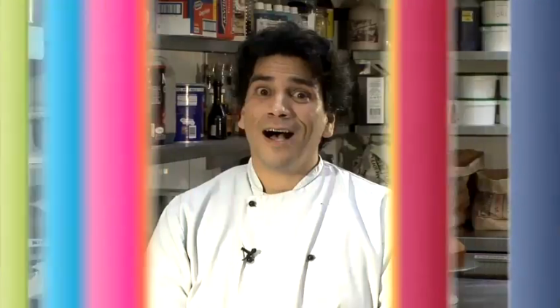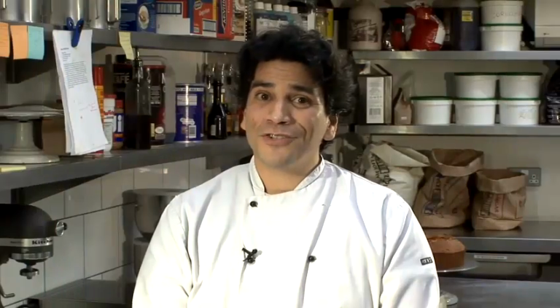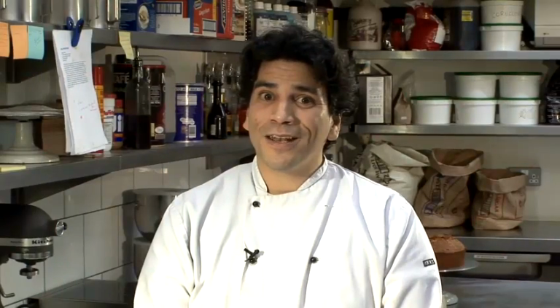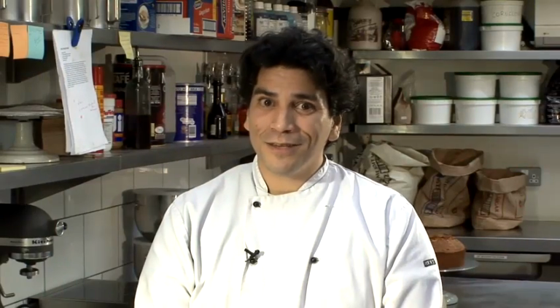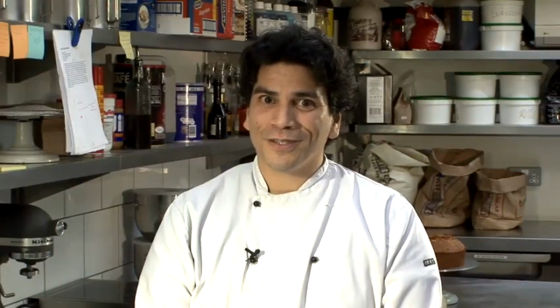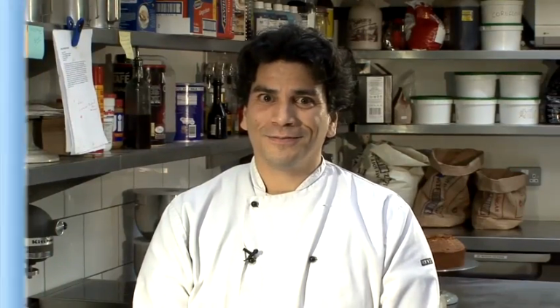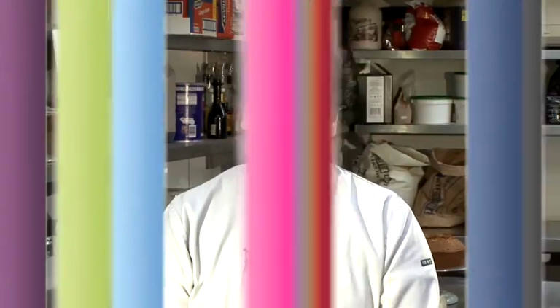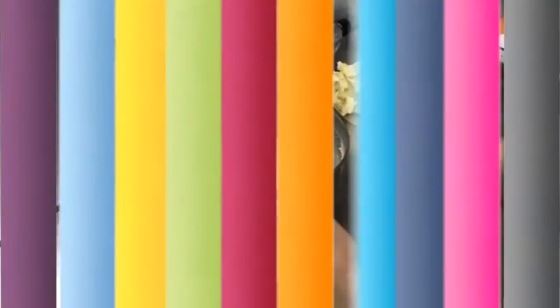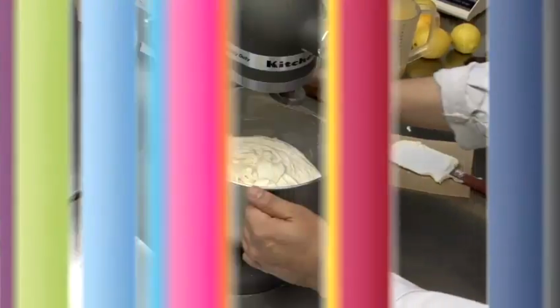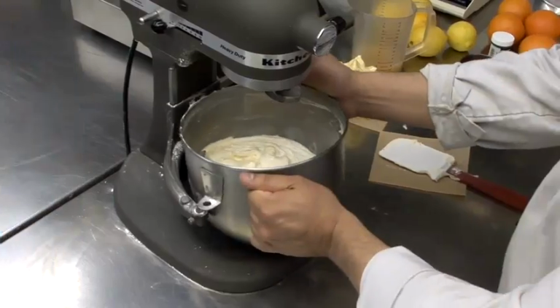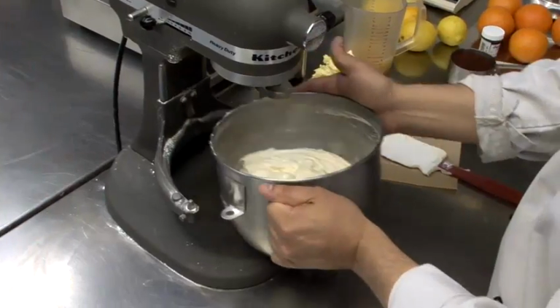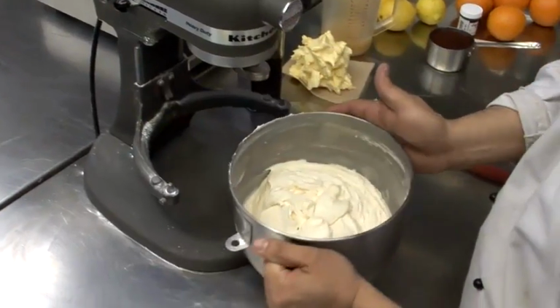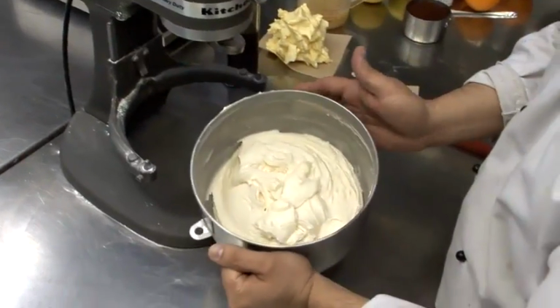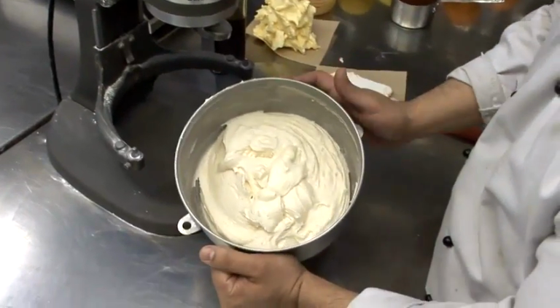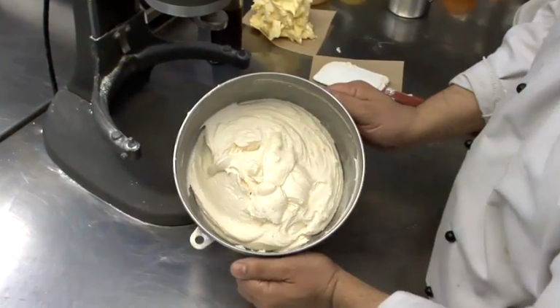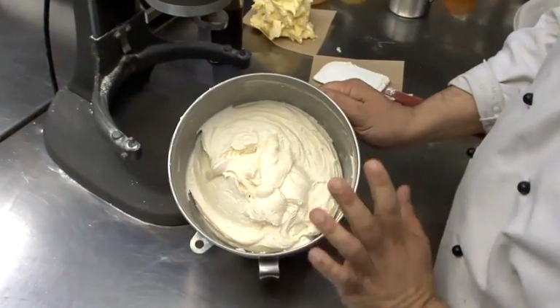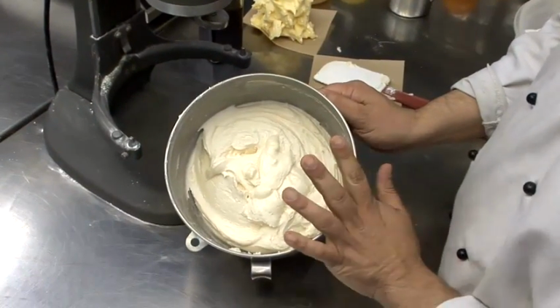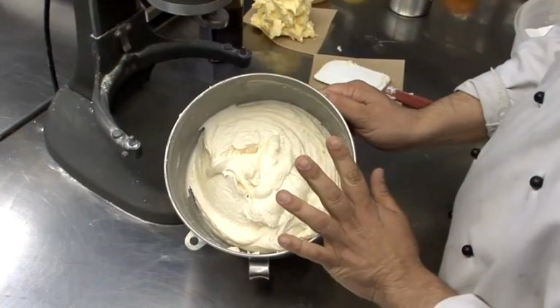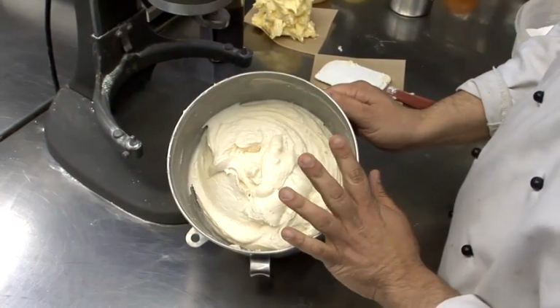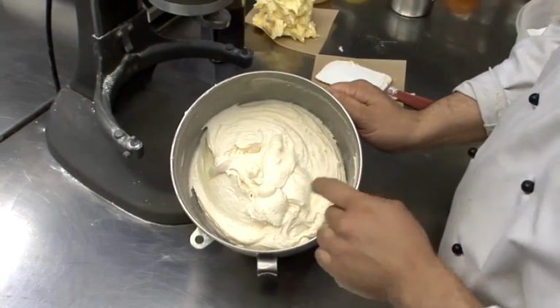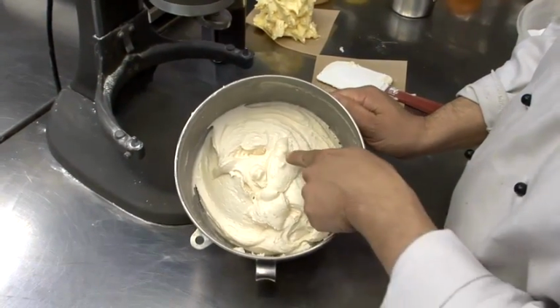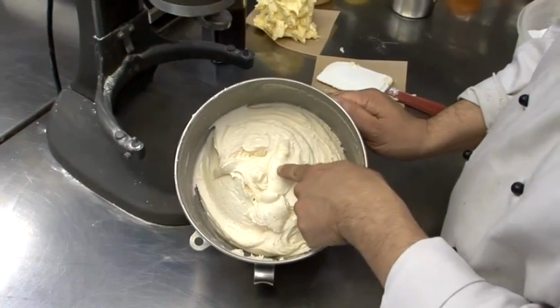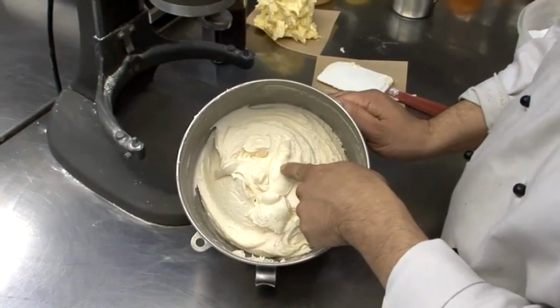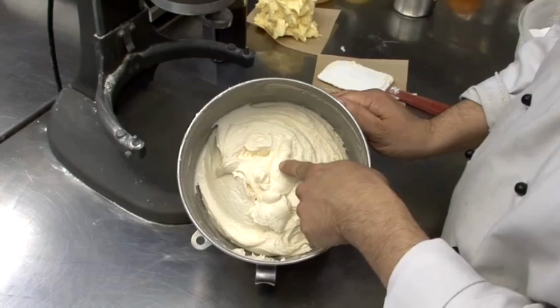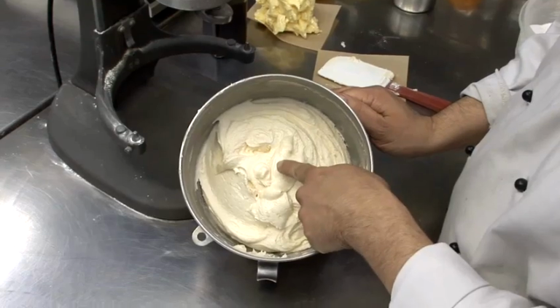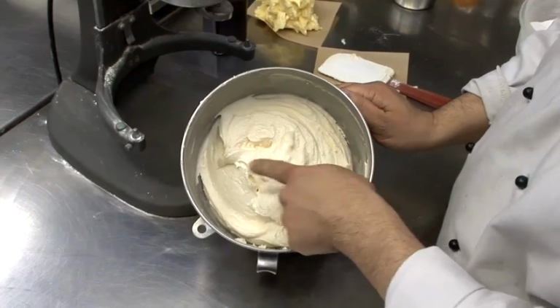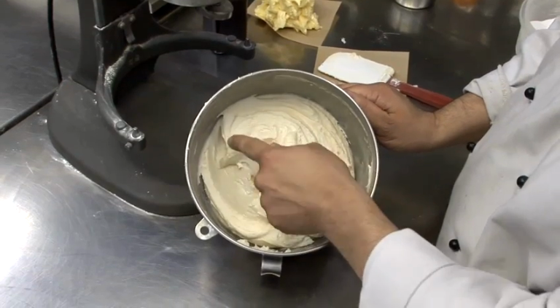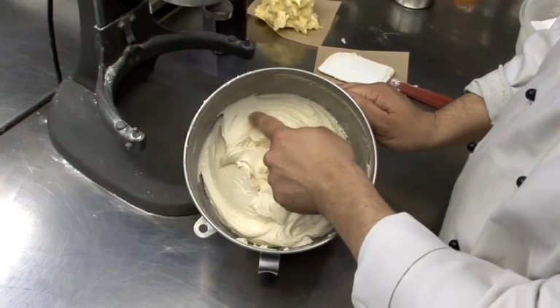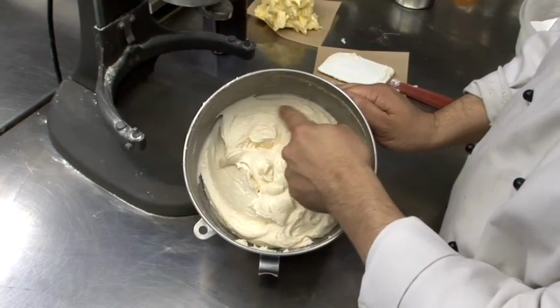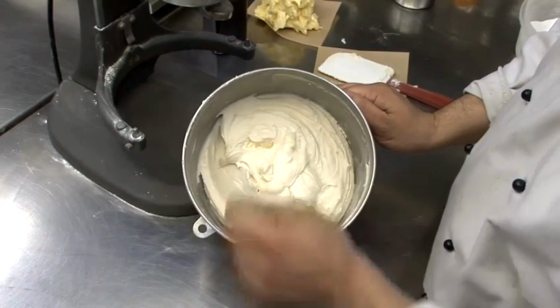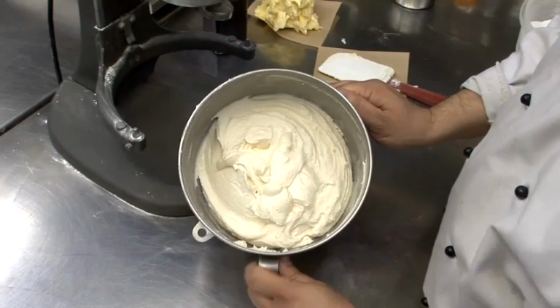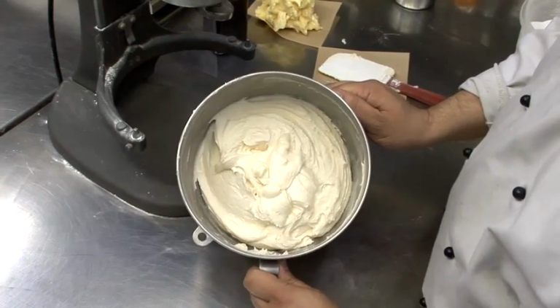I'm going to show you how to thicken frosting. Here we have a buttercream that we made earlier that isn't thick enough yet for use. As you can see, it's still very liquidy on the top, and there's a little bit of graininess in here.